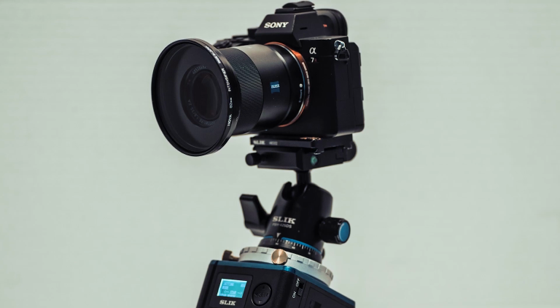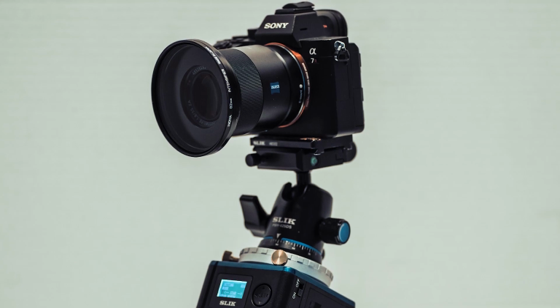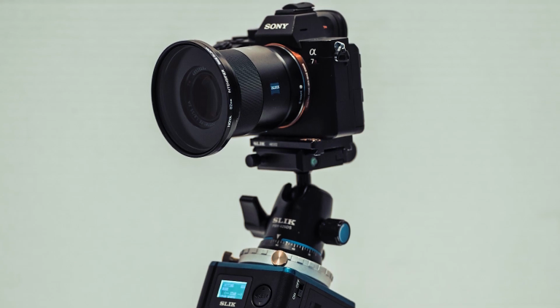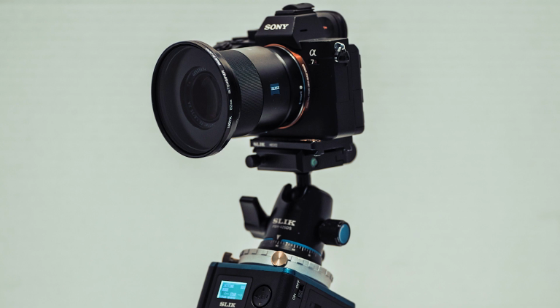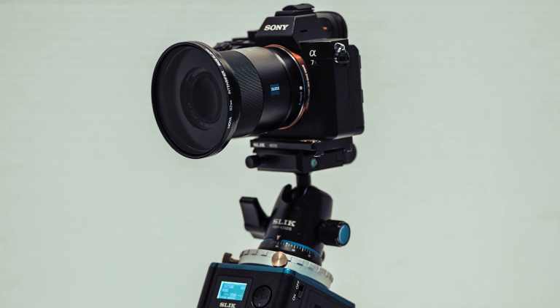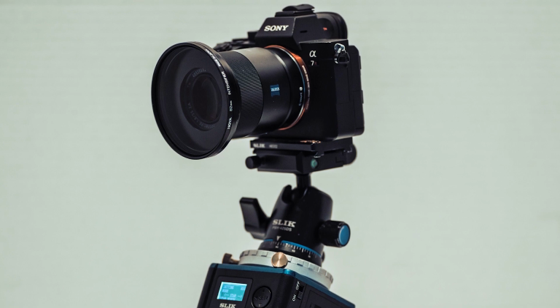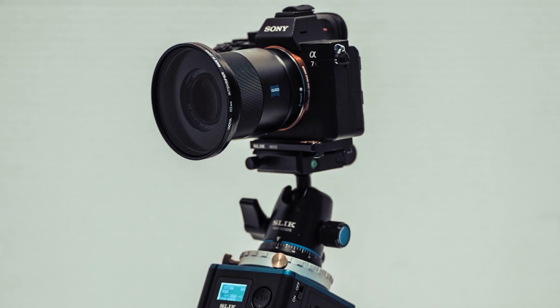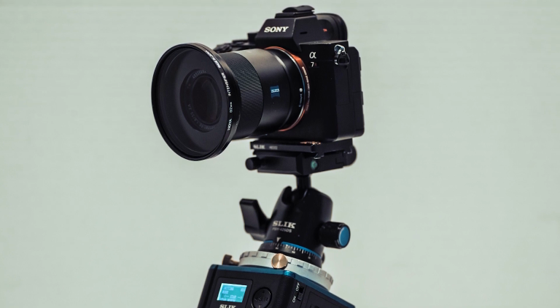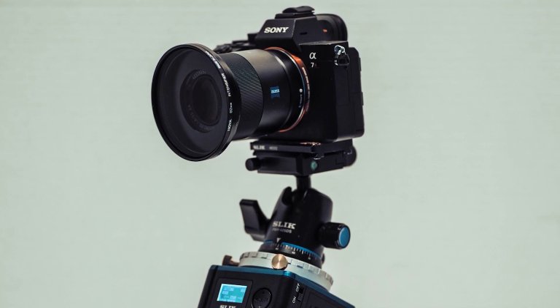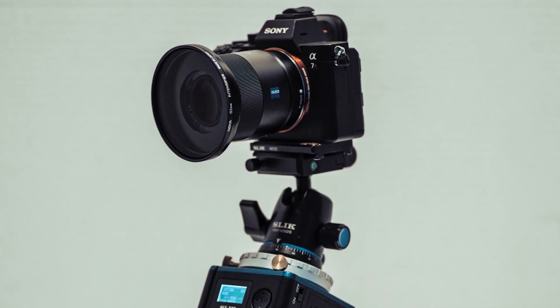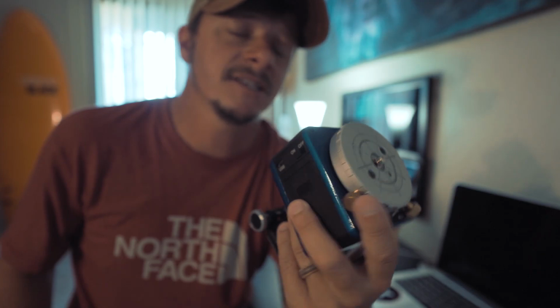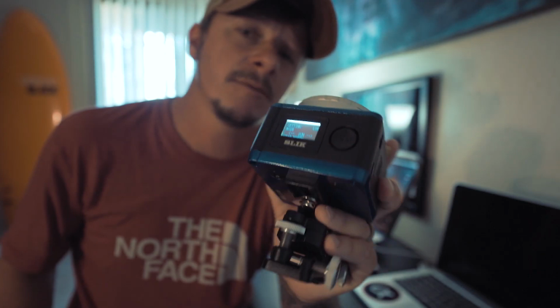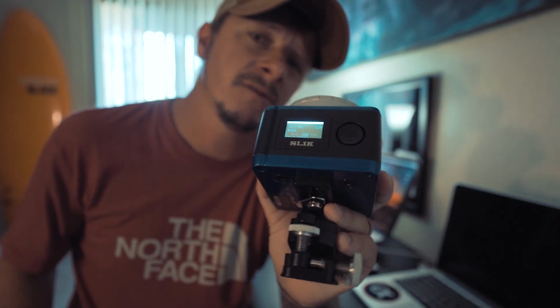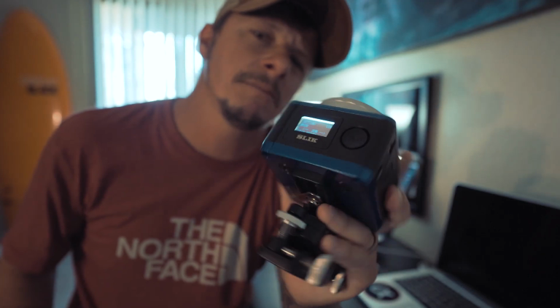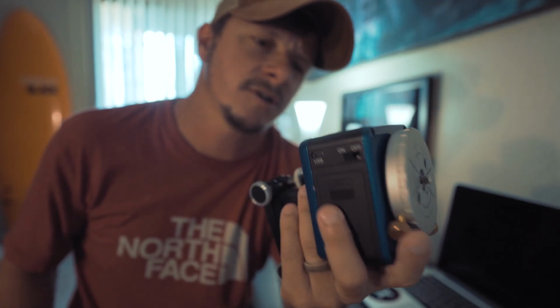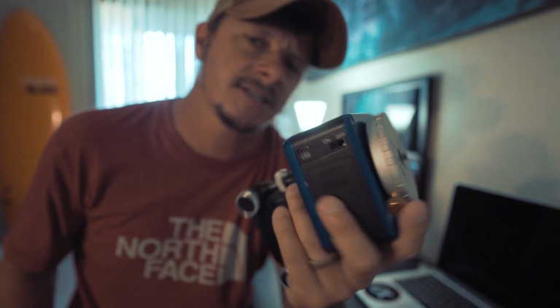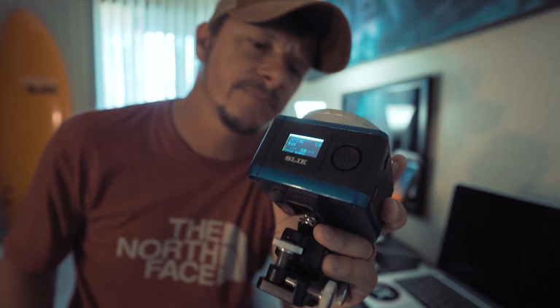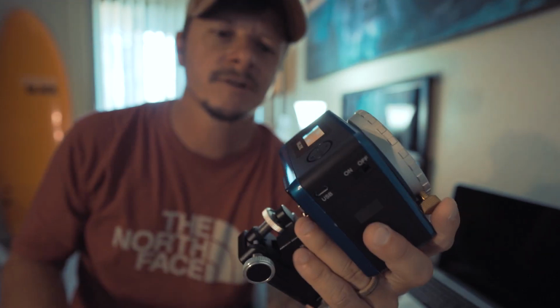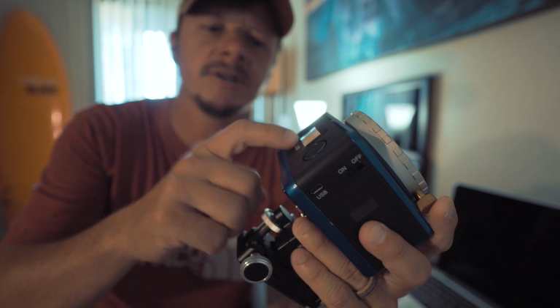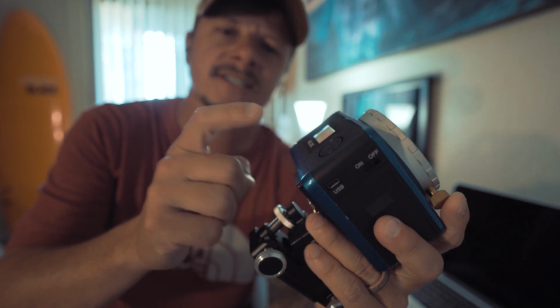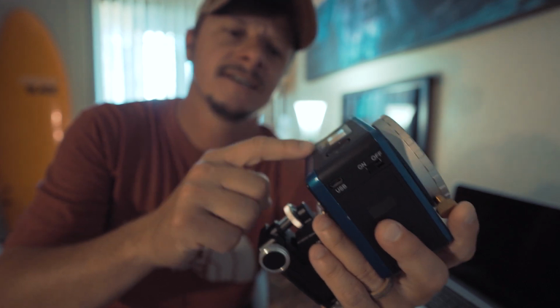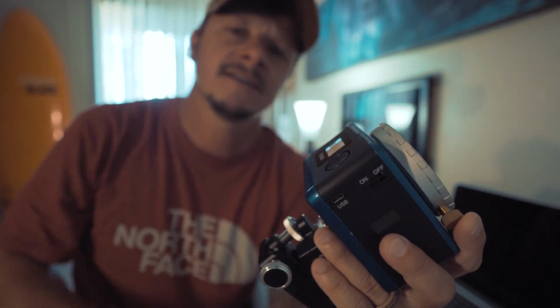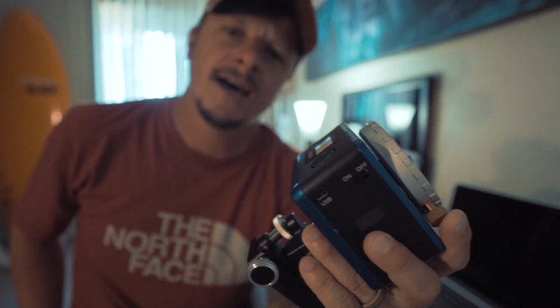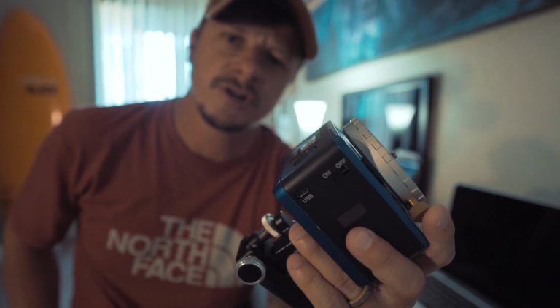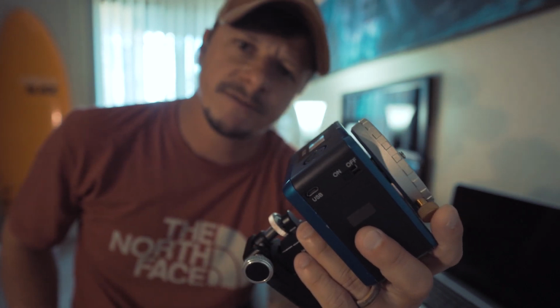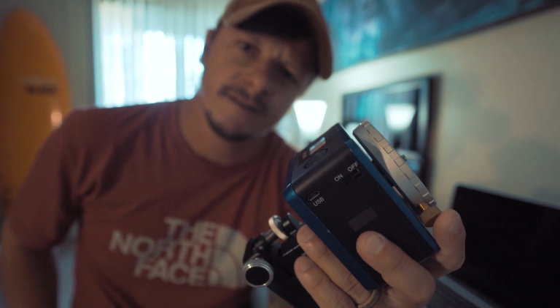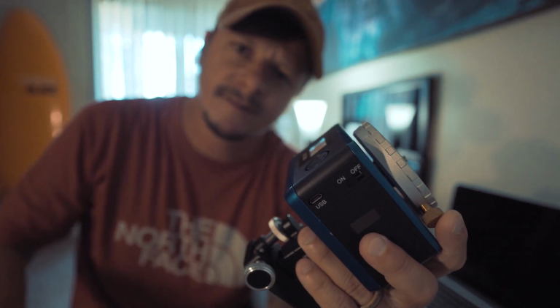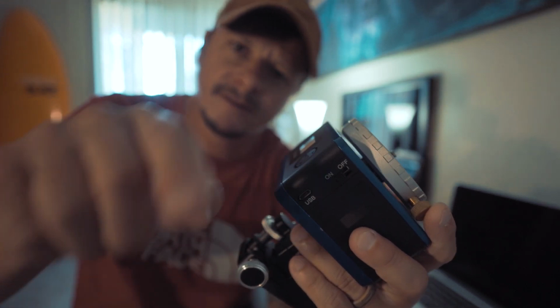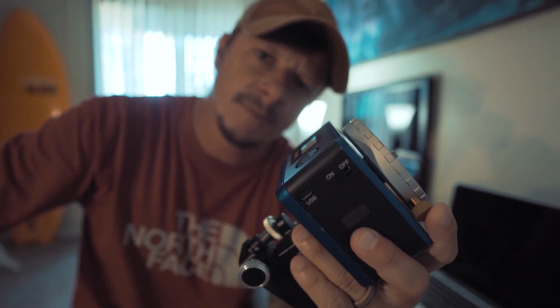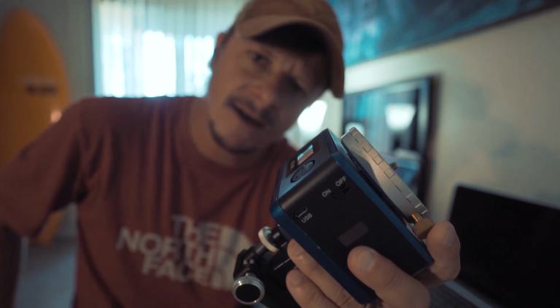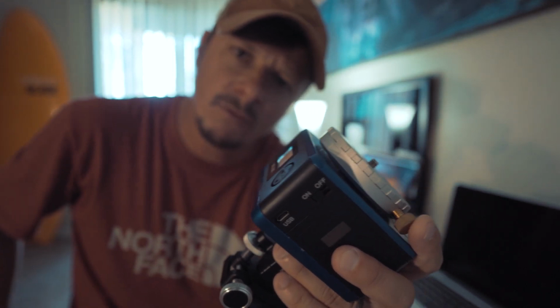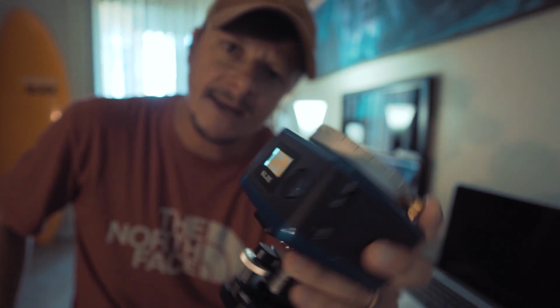With lower ISOs, I bet this can go maybe one minute — we're gonna test it out. I want to see what this astro tracker is made of.